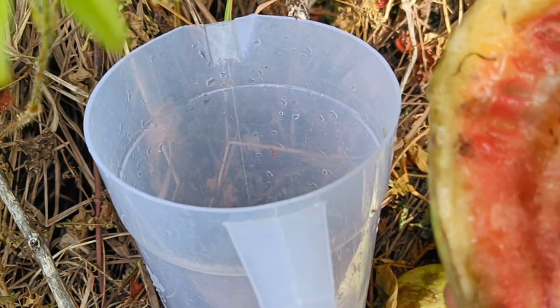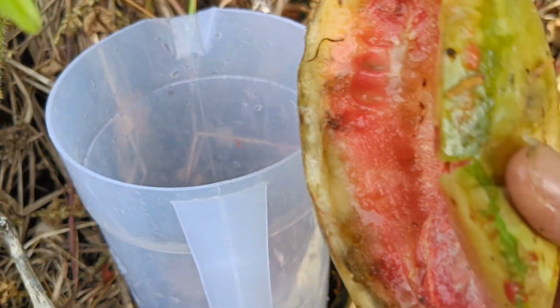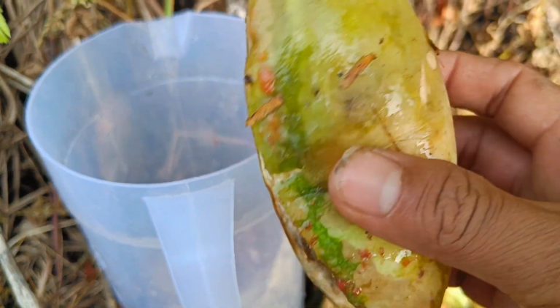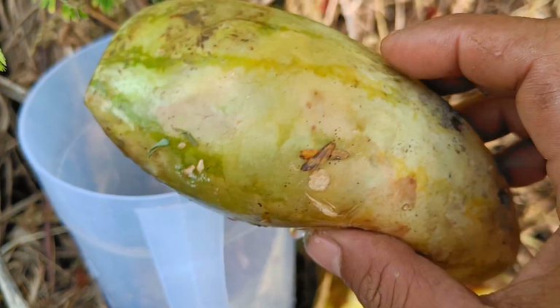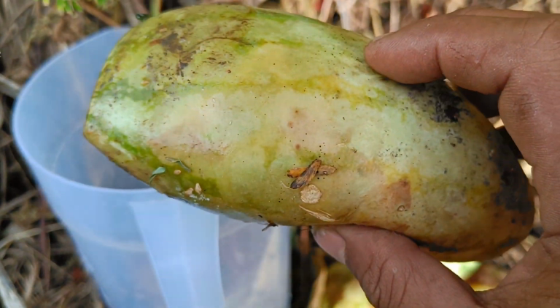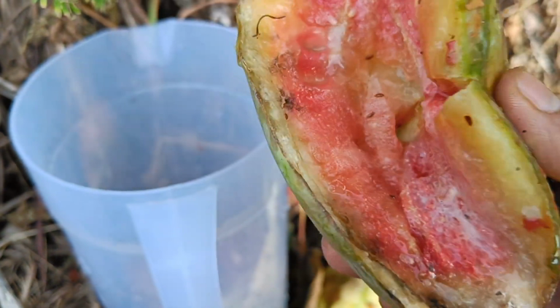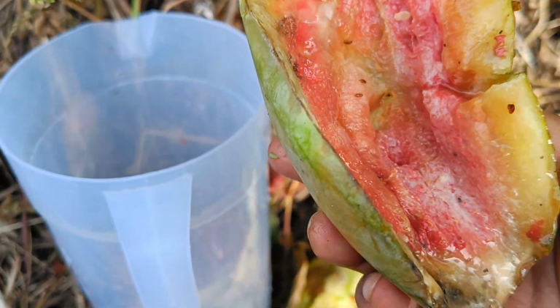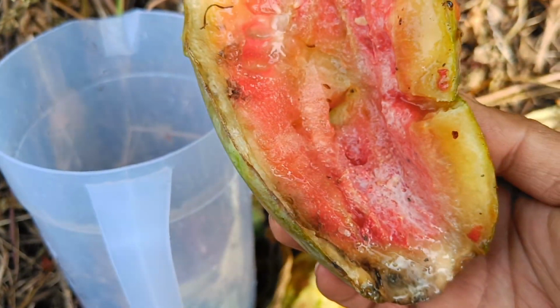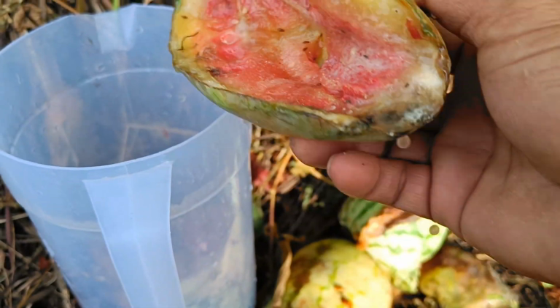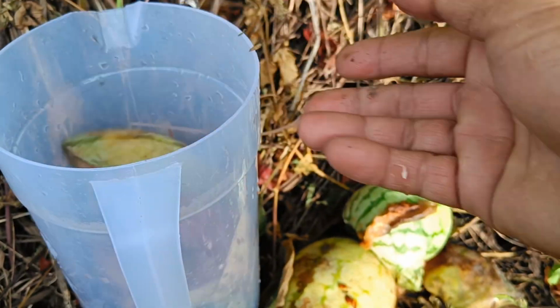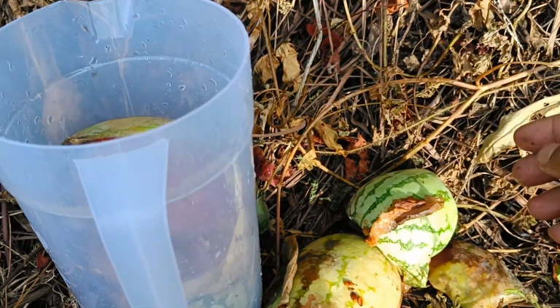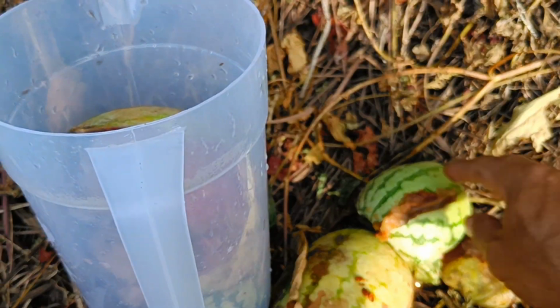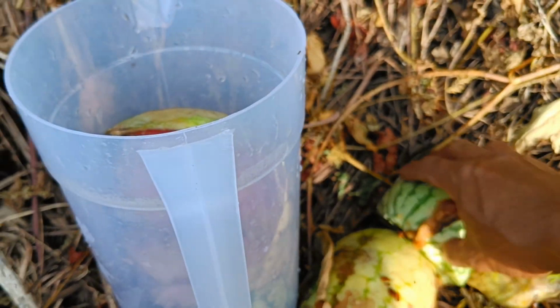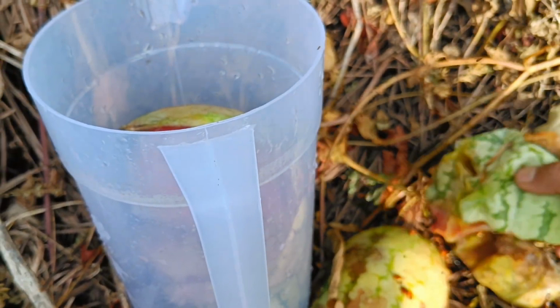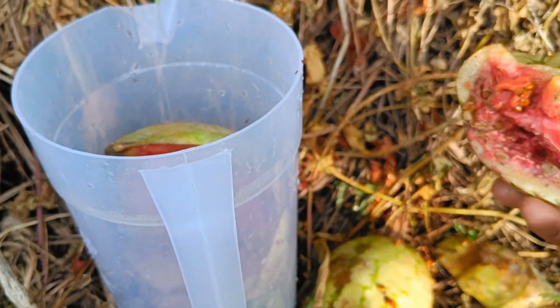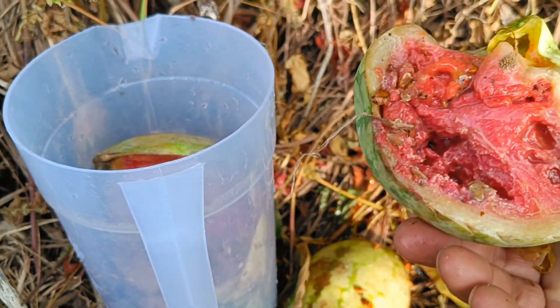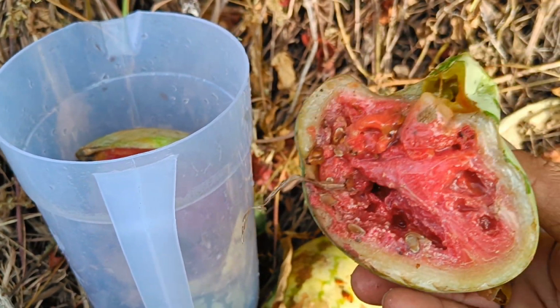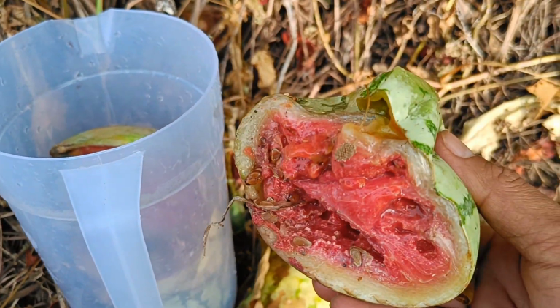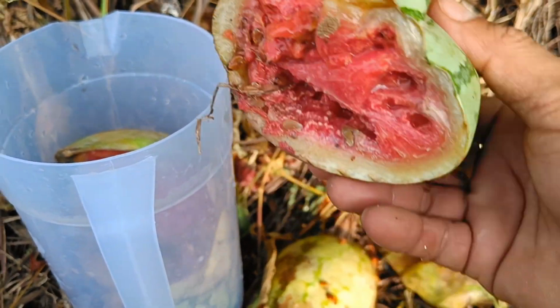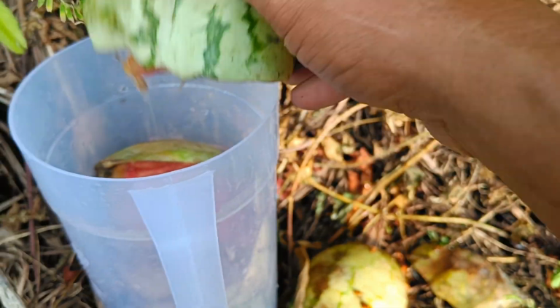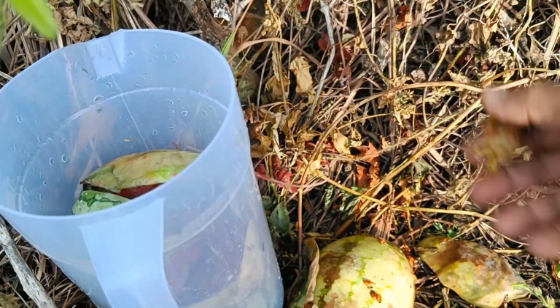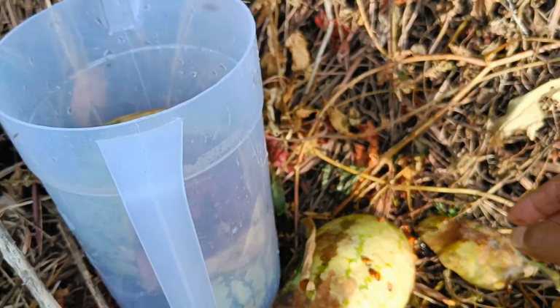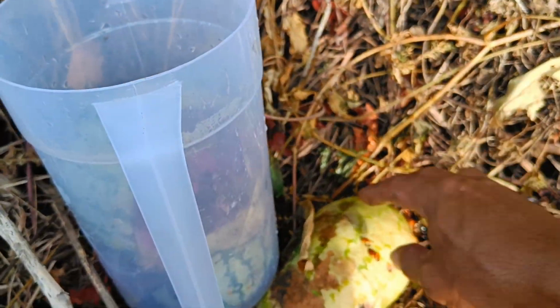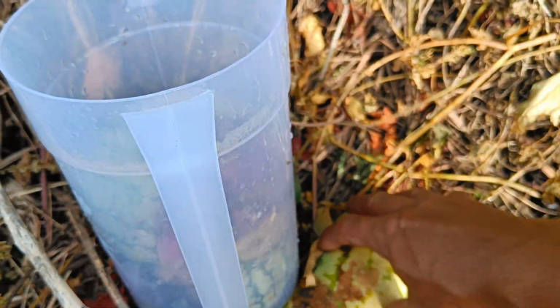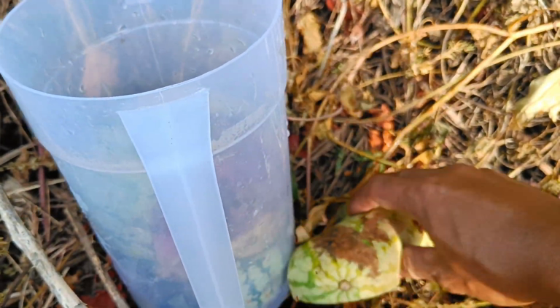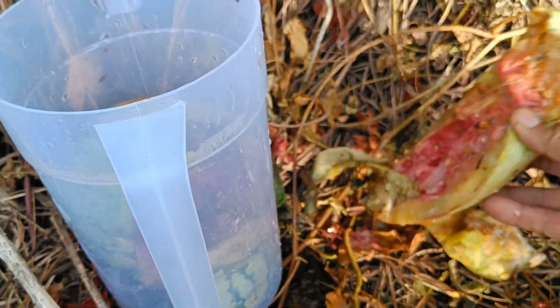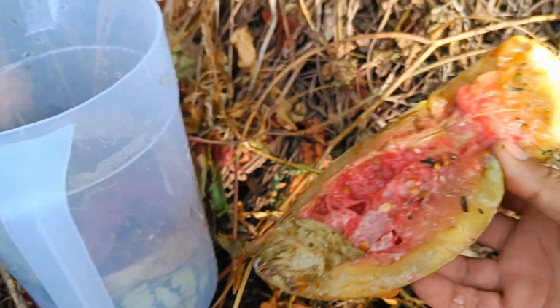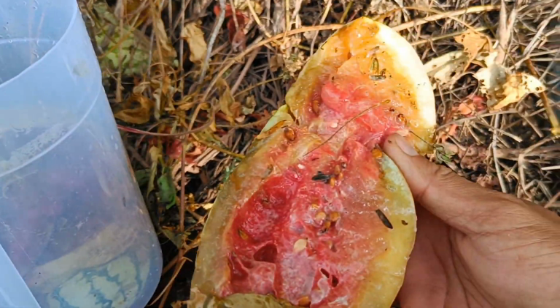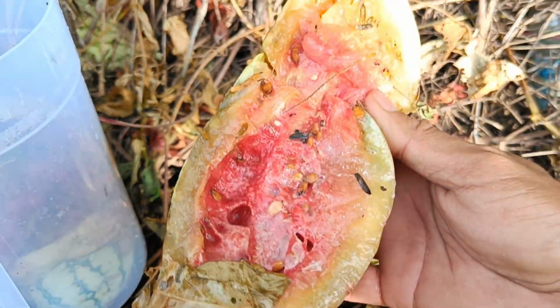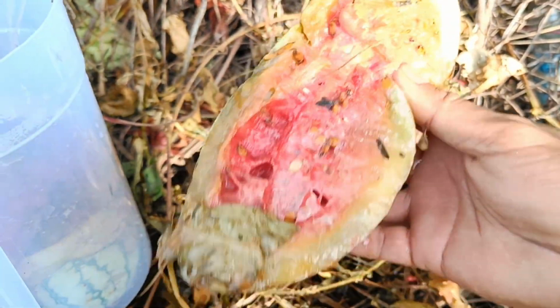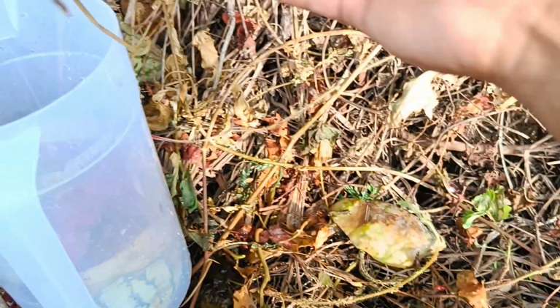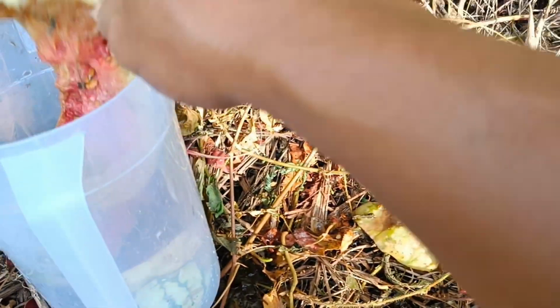Step 3: Fermentation (optional). For better results, watermelon juice can be fermented. To do this, put the juice into a plastic bottle with a hole in the lid, then let it sit for a few days — 3 to 14 days.